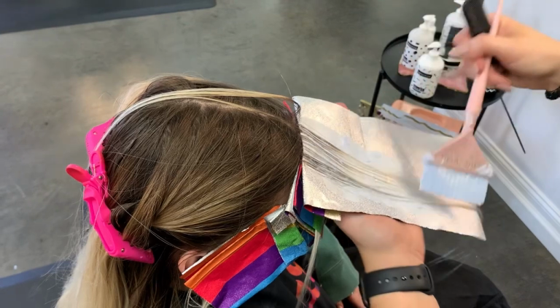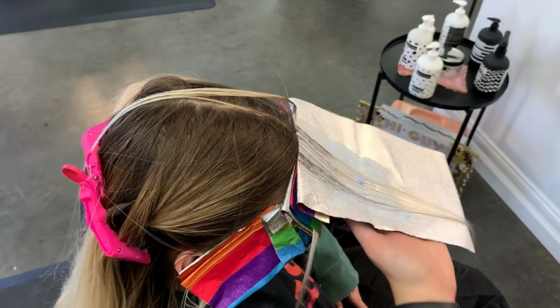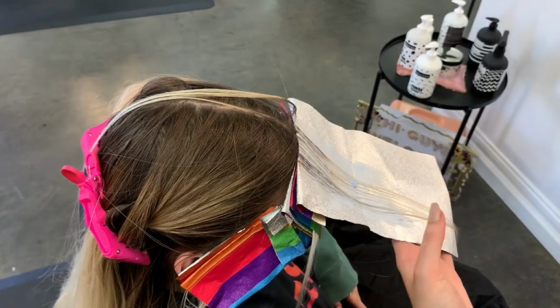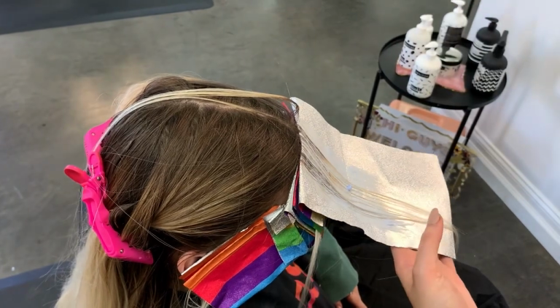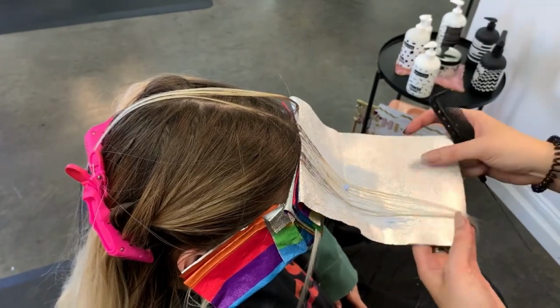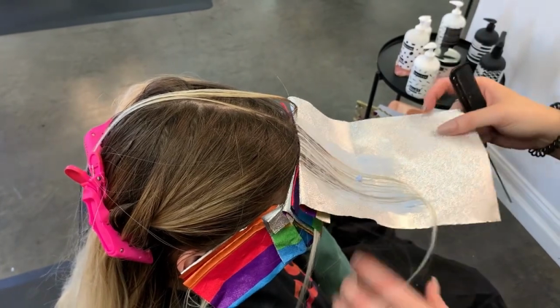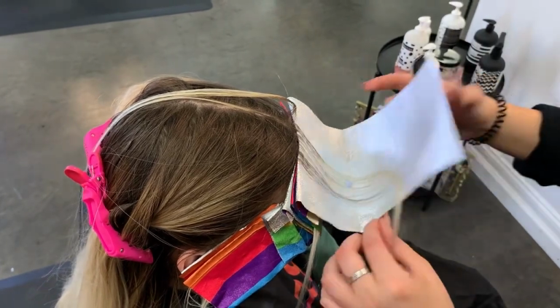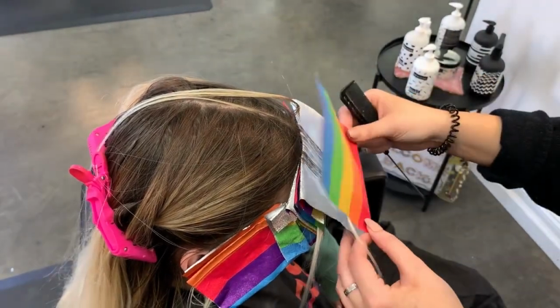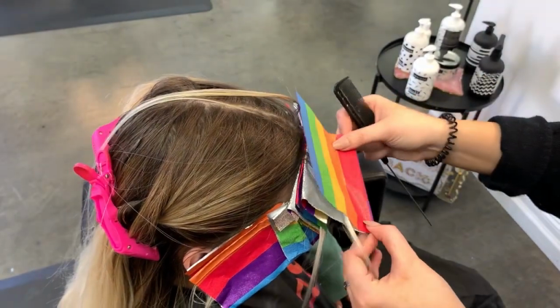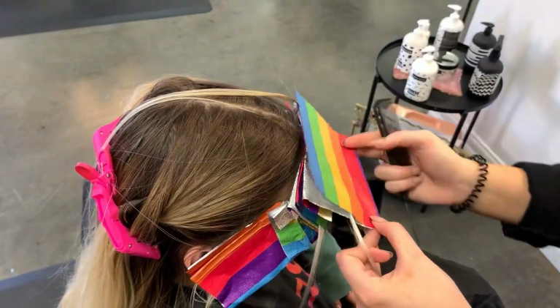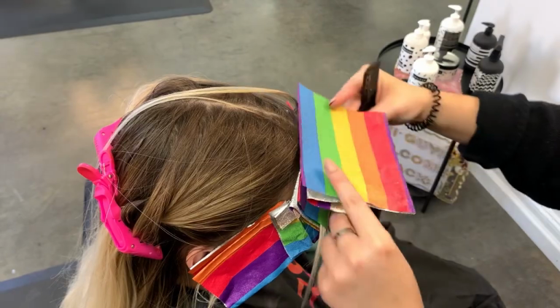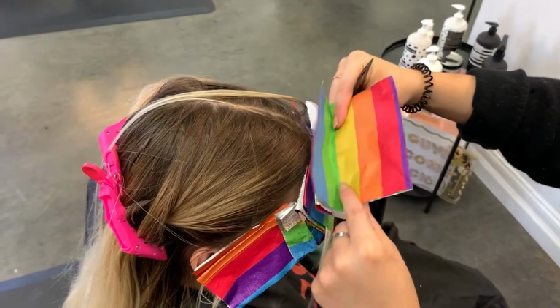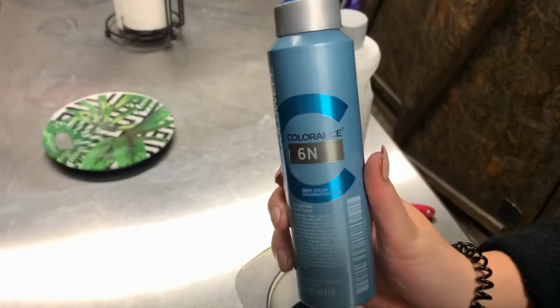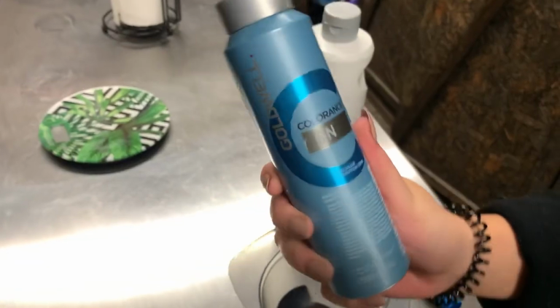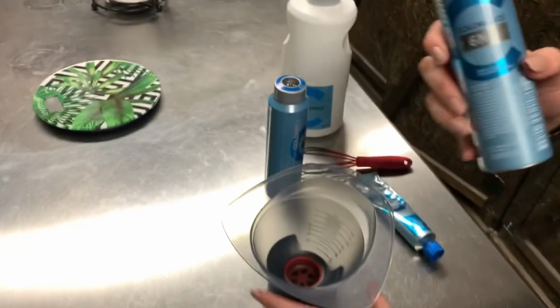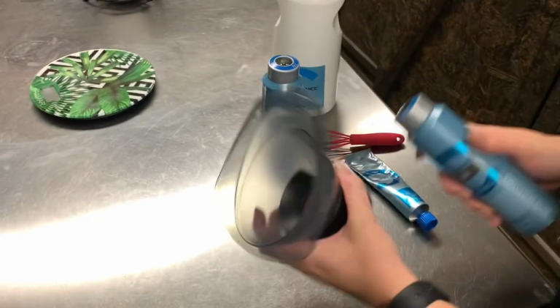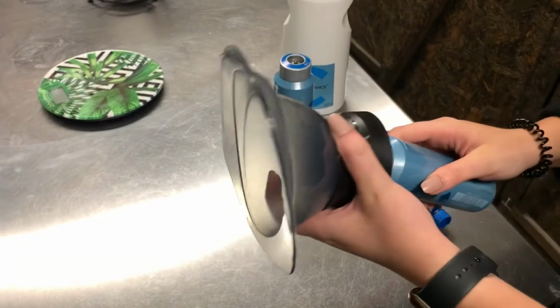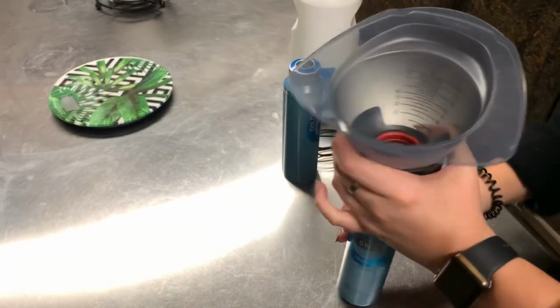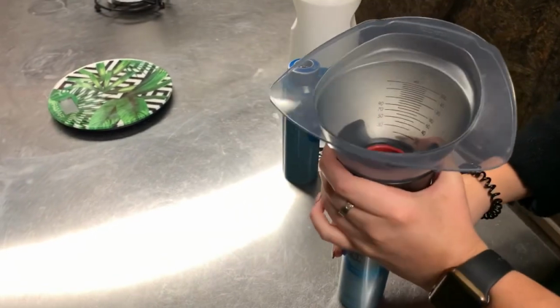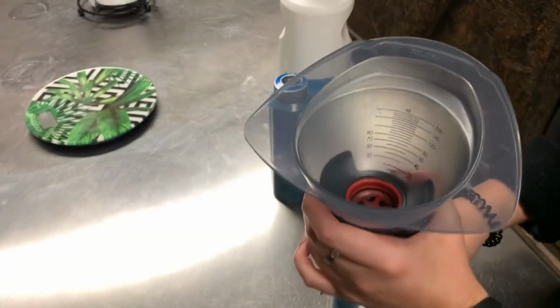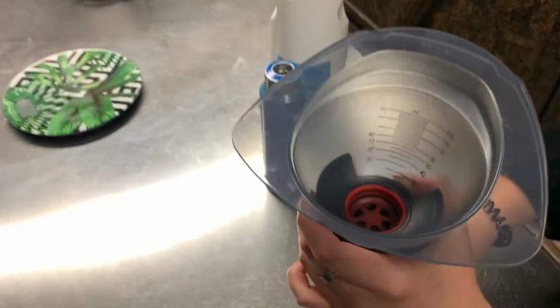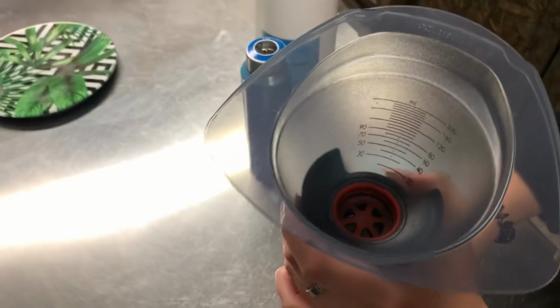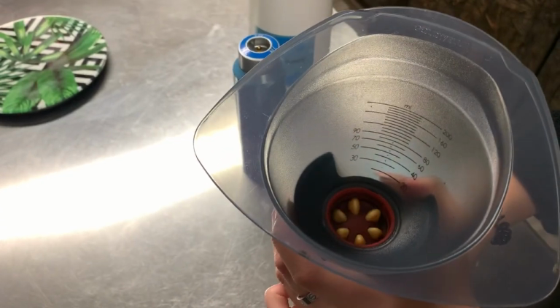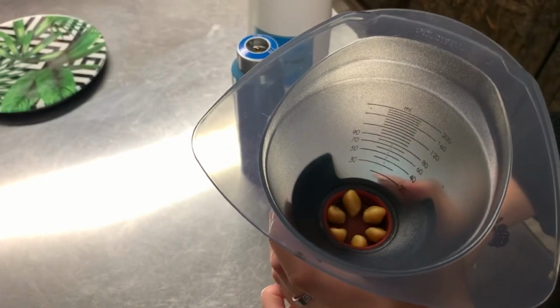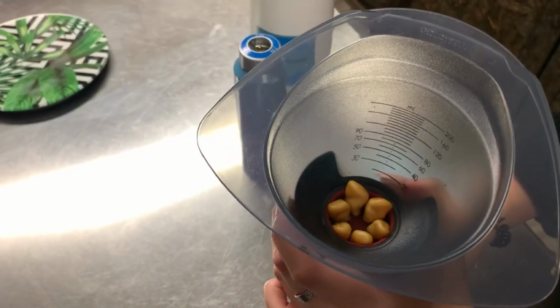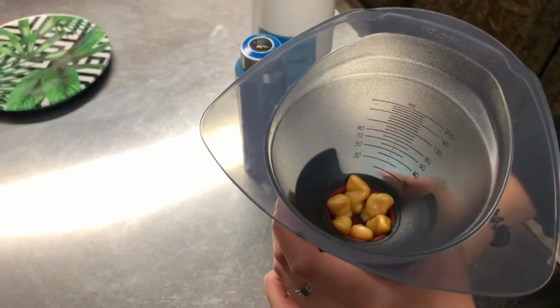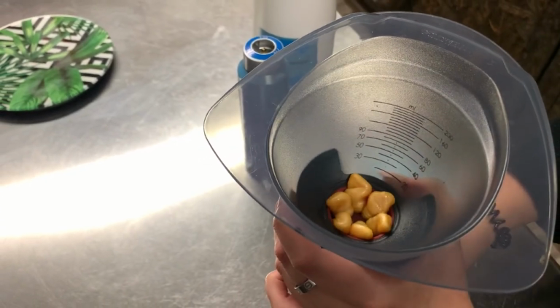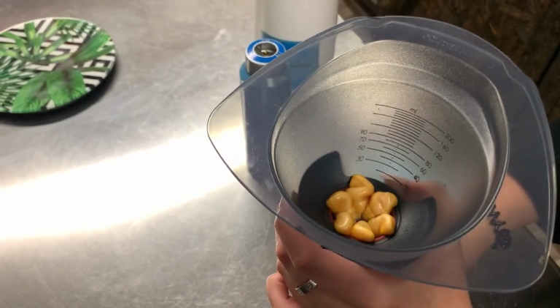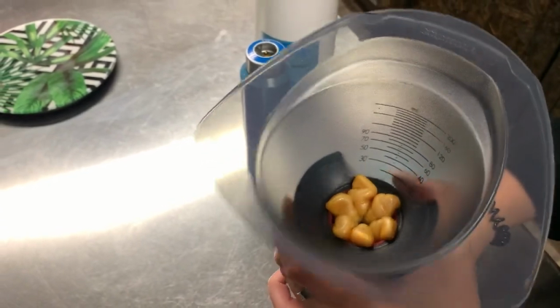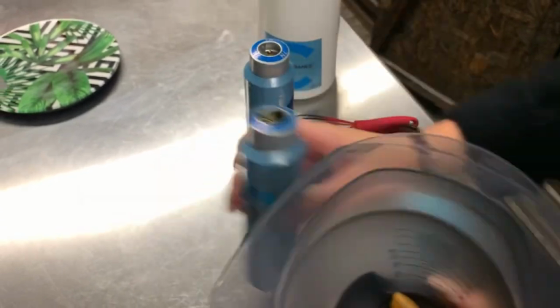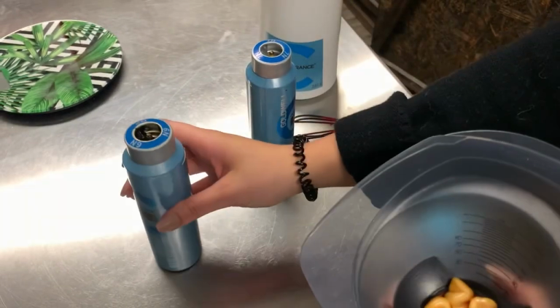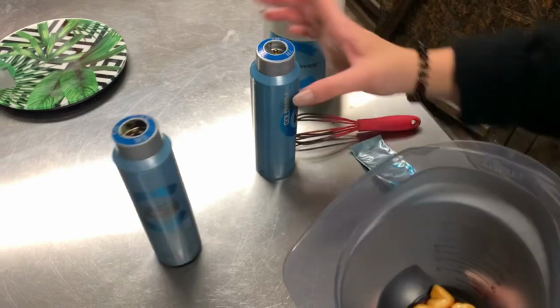We're going to let this process and then rinse it out once it's done. Brady does not want to move up any of her other blondes — she likes where it's at. So for her root smudge, I'm going to mix up 6N, 7N, and 7NA. This is going to match her natural really well, but also make sure that we get the most seamless blend possible.